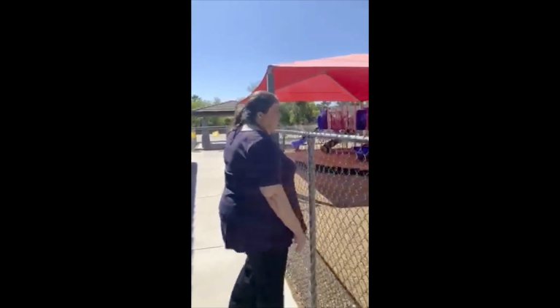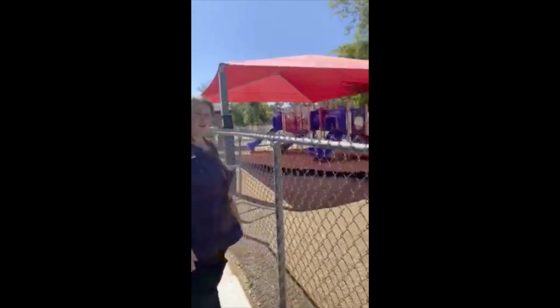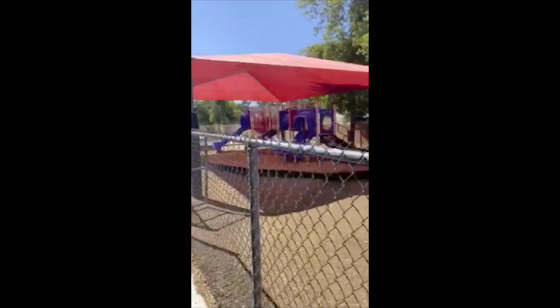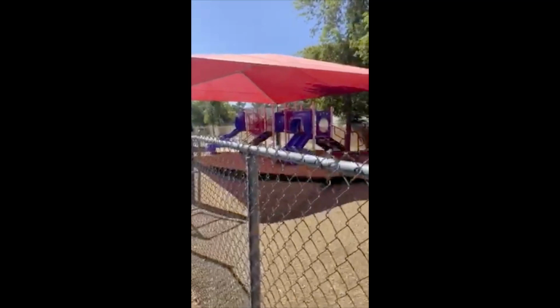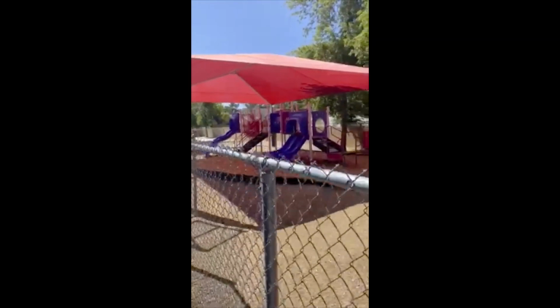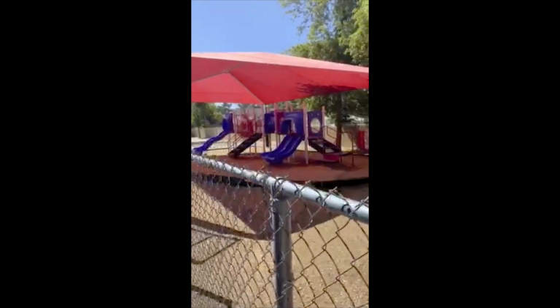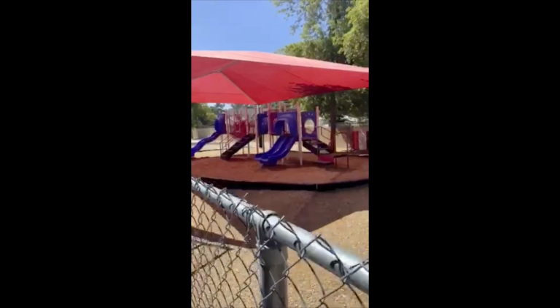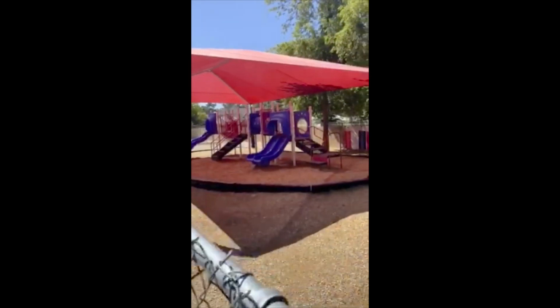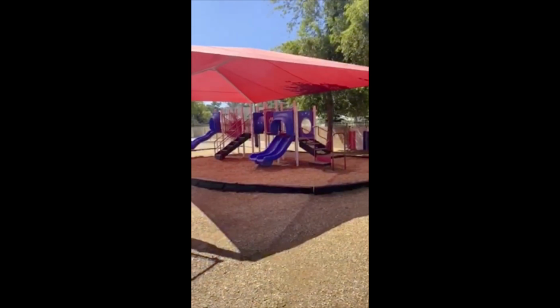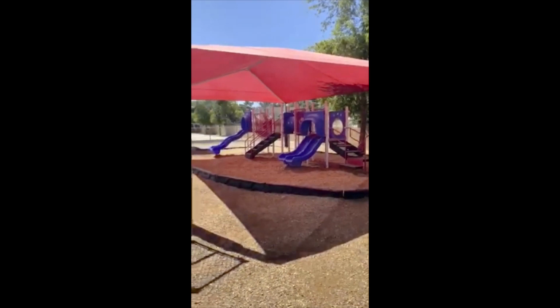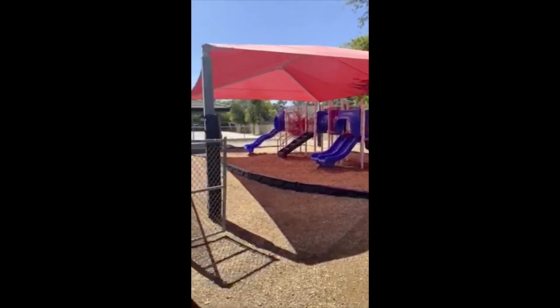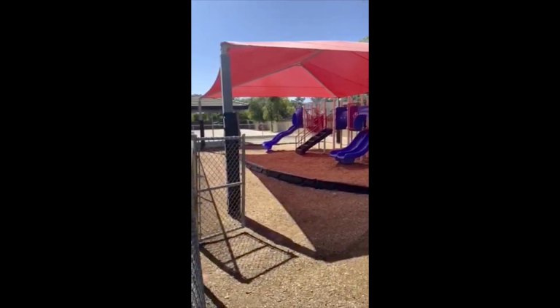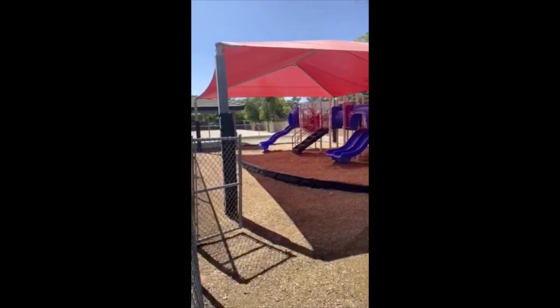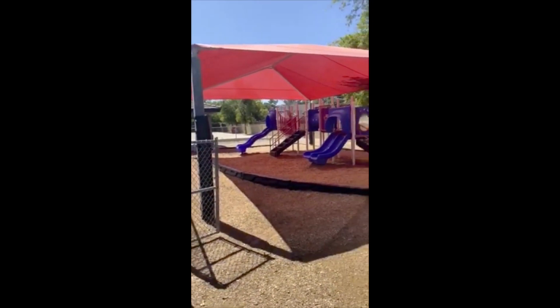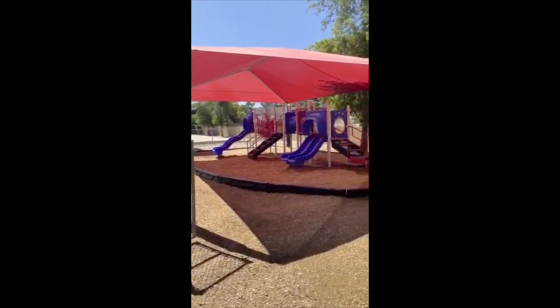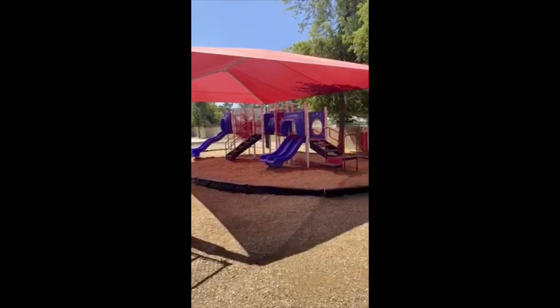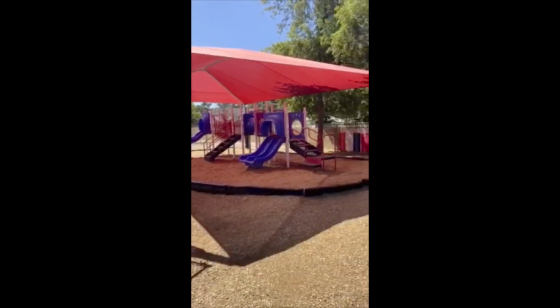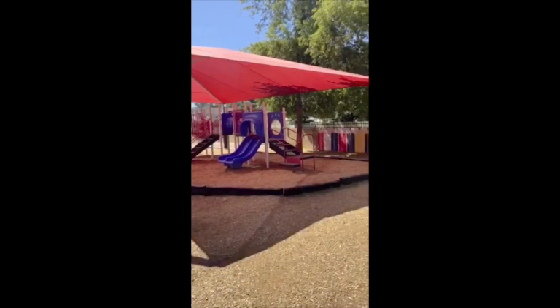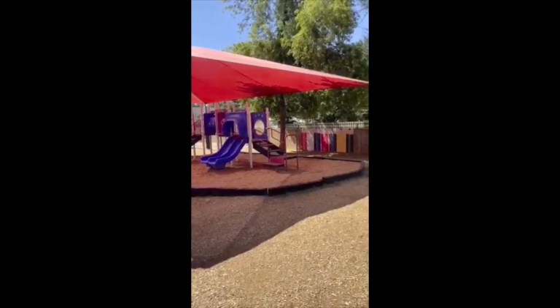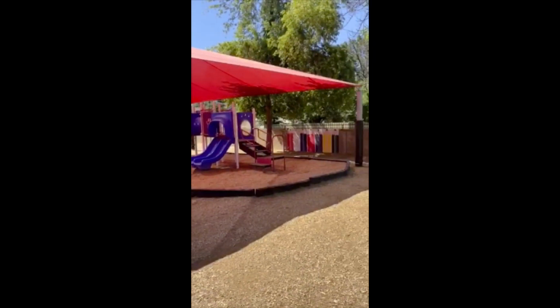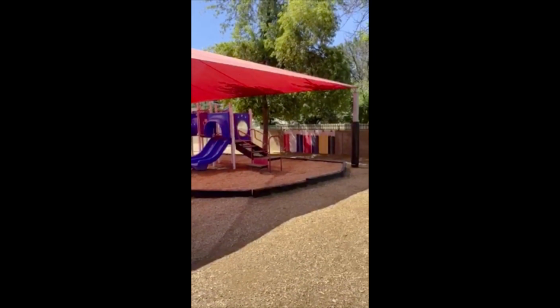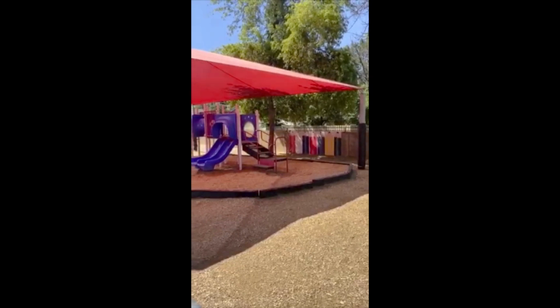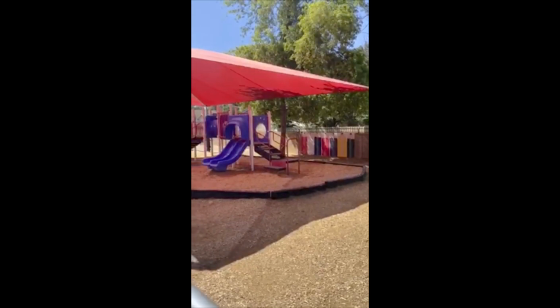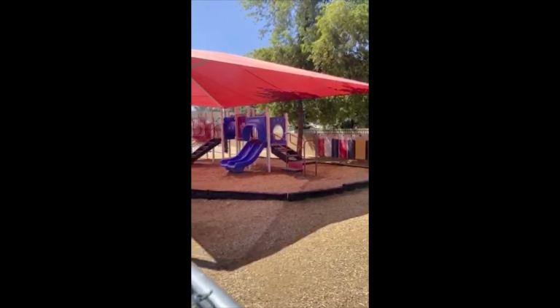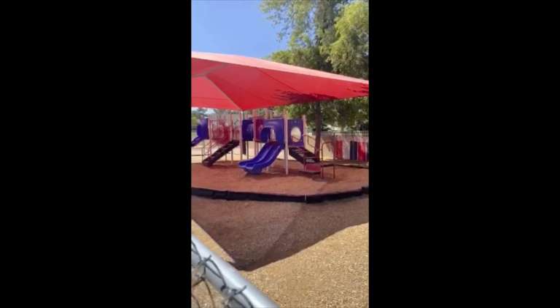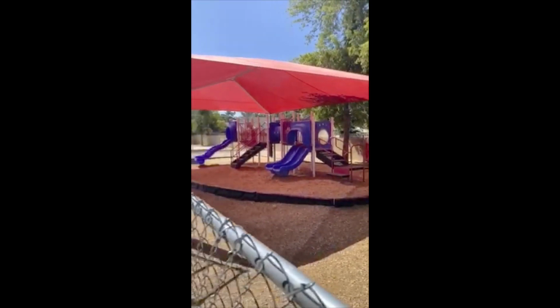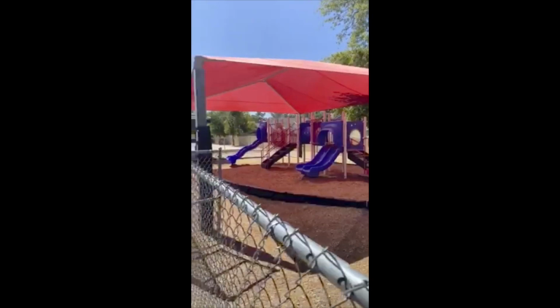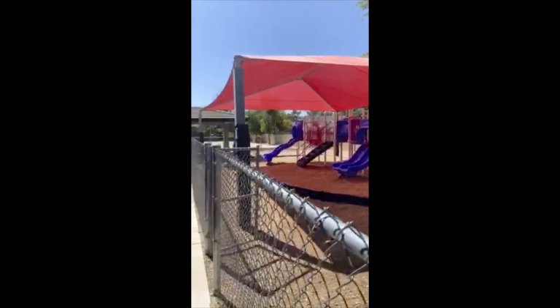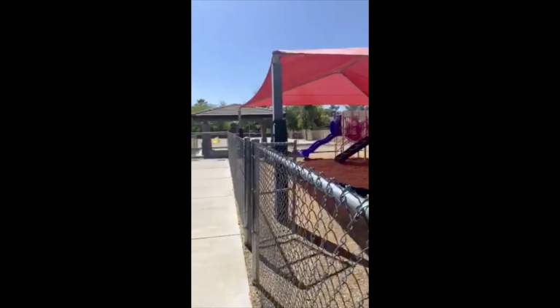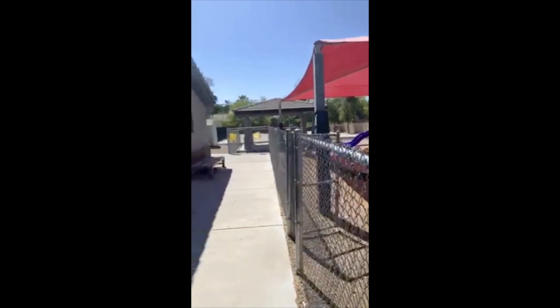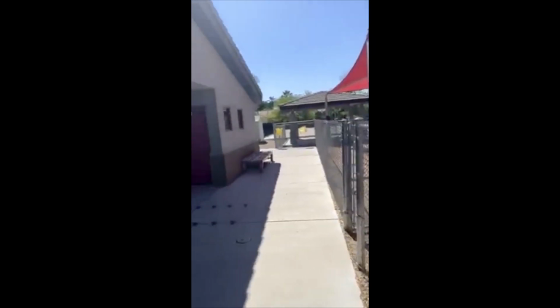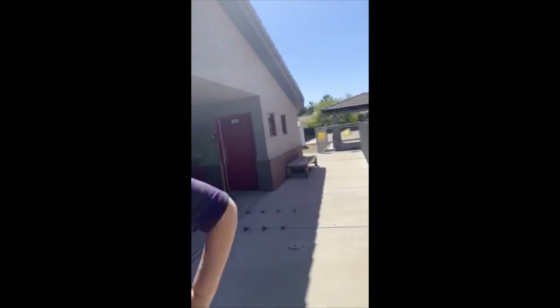This is our playground. We have slides, we have a wiggly bridge, we have balls that we like to bring out. We do measurement outside when we dig in the dirt. So much fun. Ding, ding — time to line up.